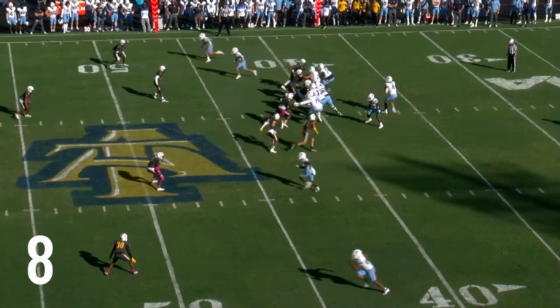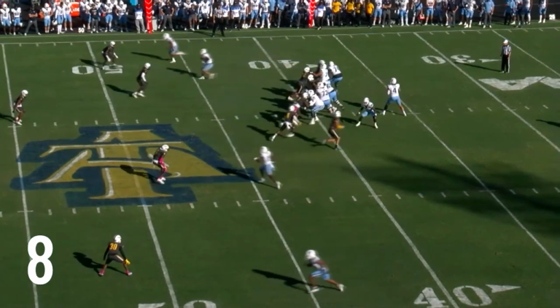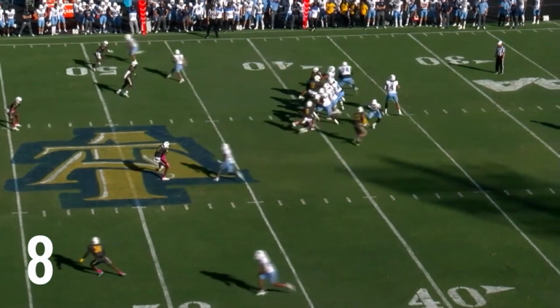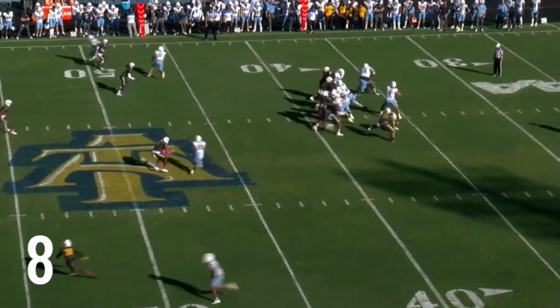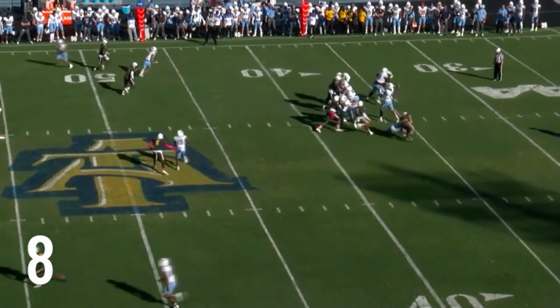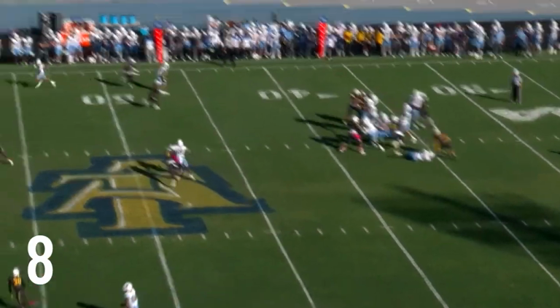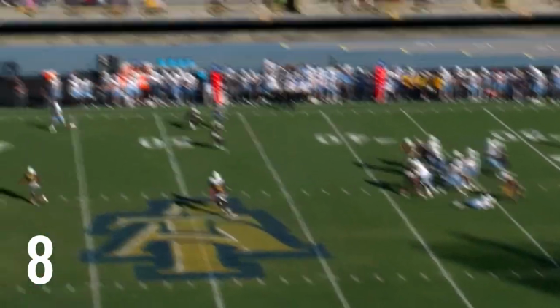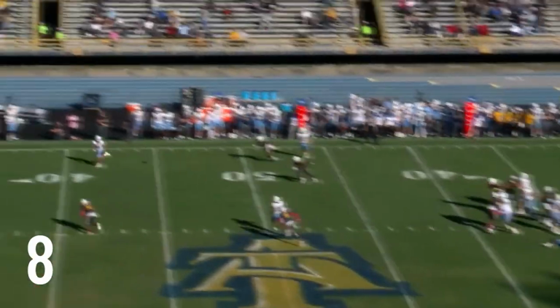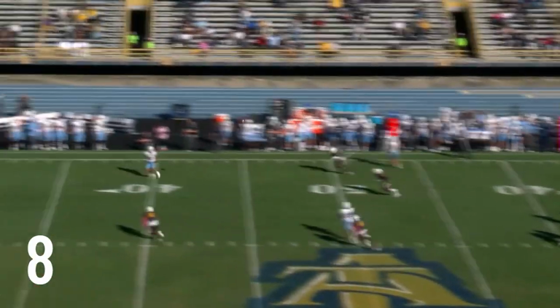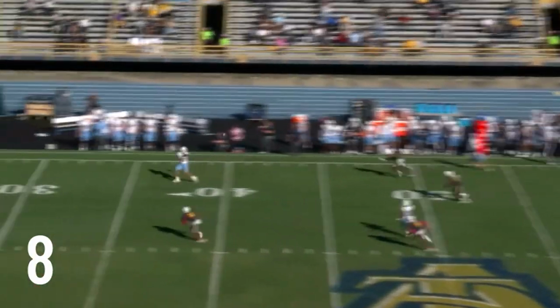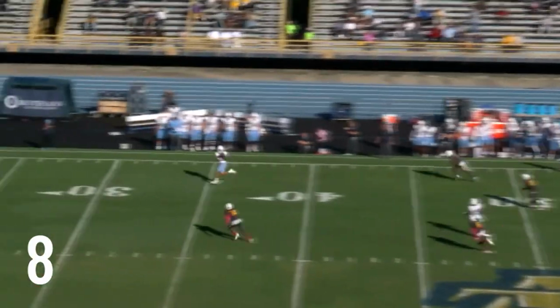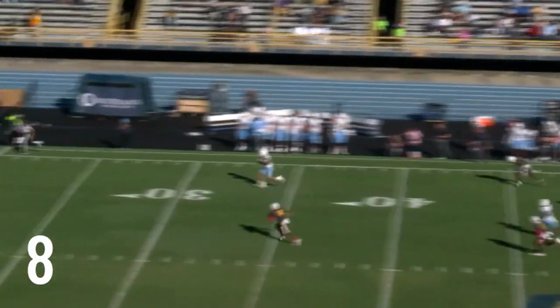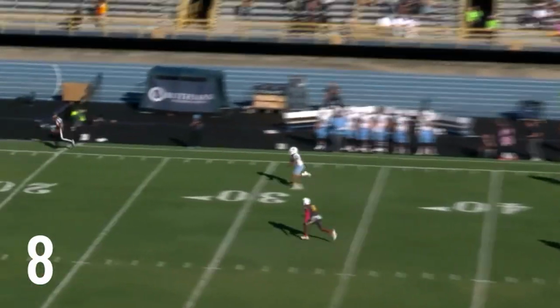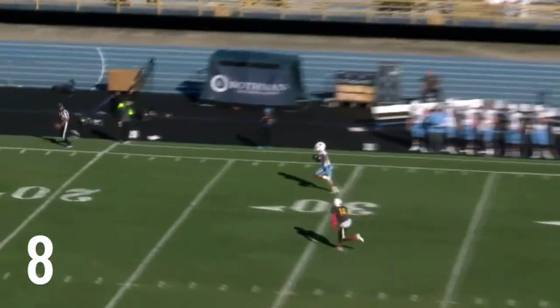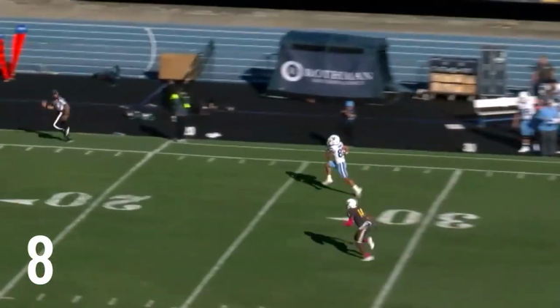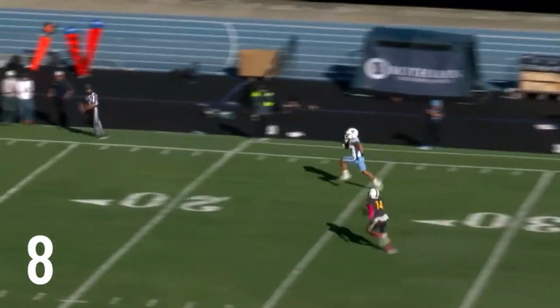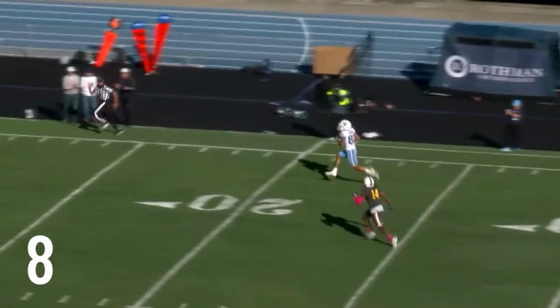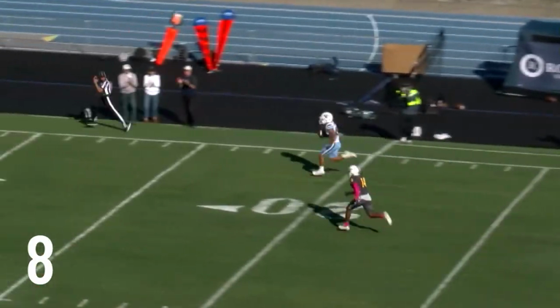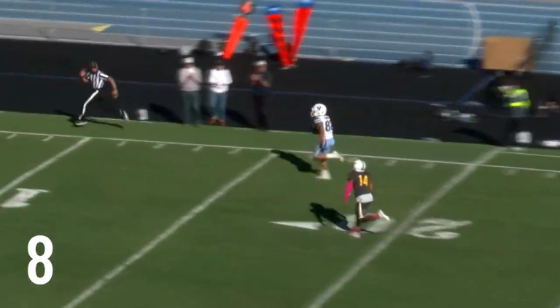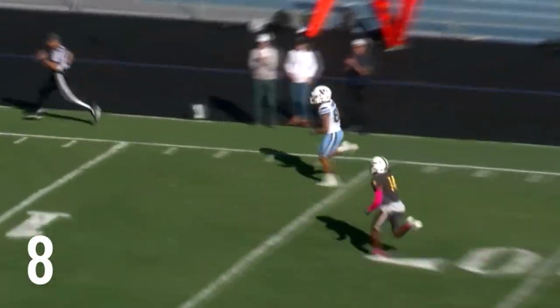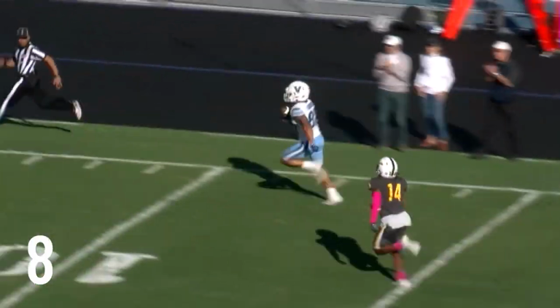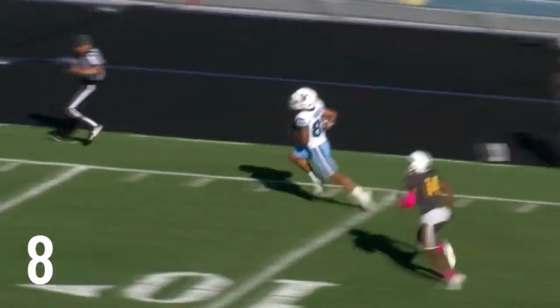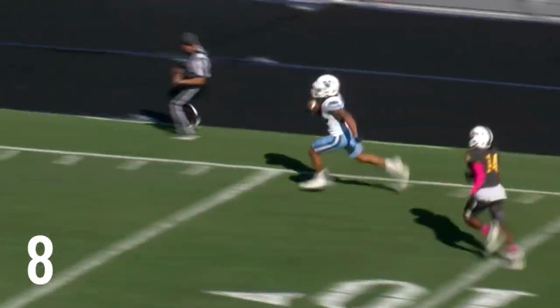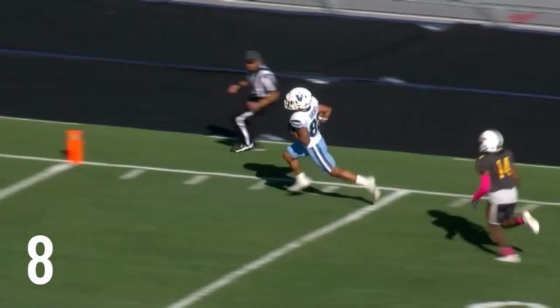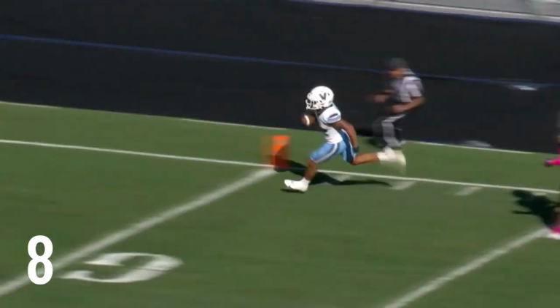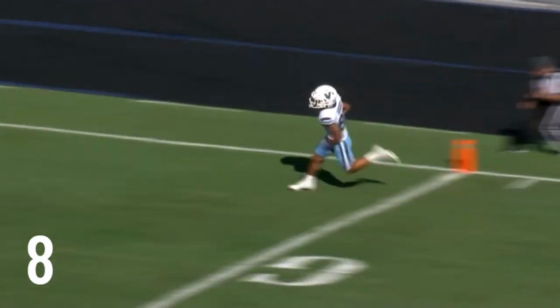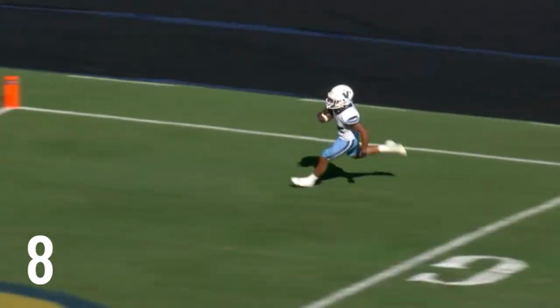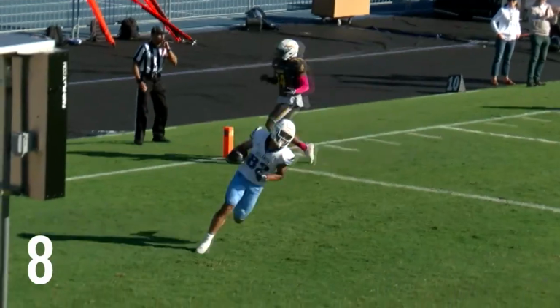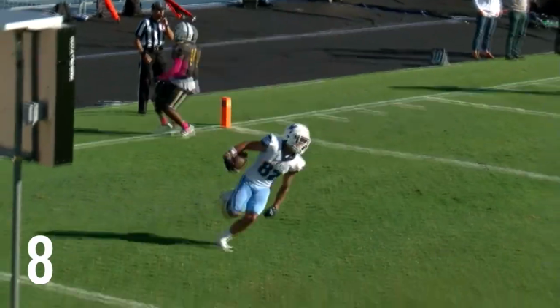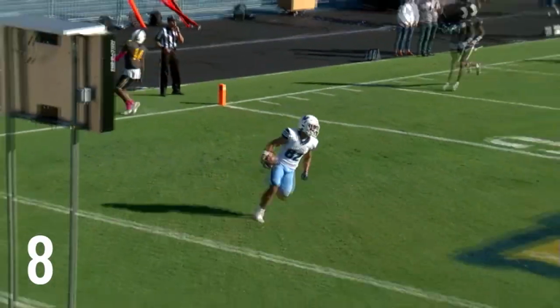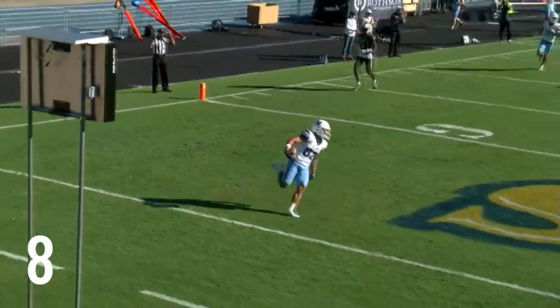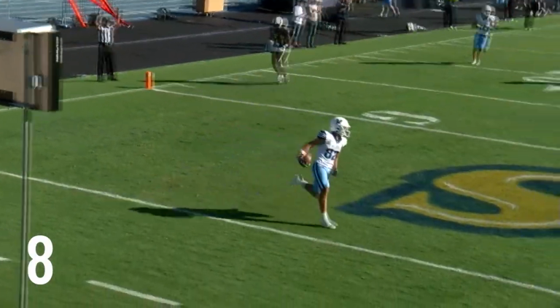A&T bringing pressure. Watkins flings it down the sideline. He's got Sanchez, Greengrass in front of him, and in for six.